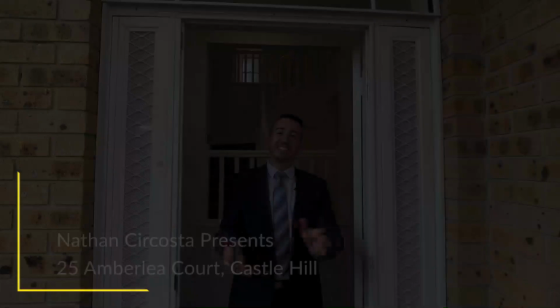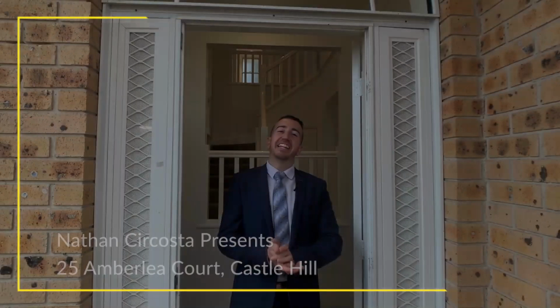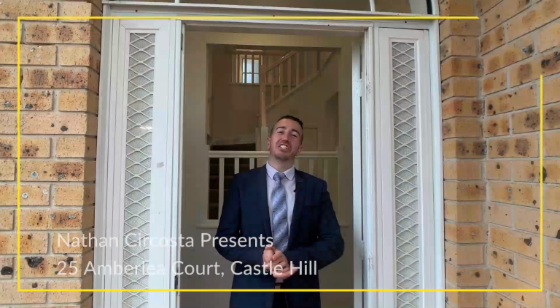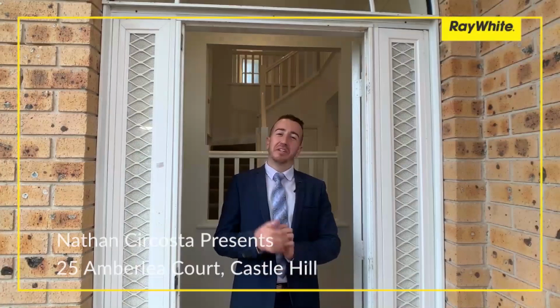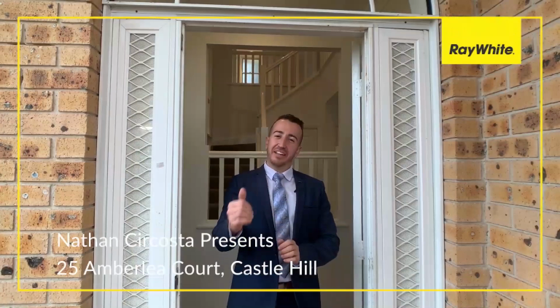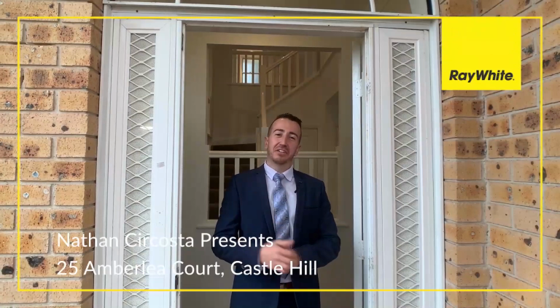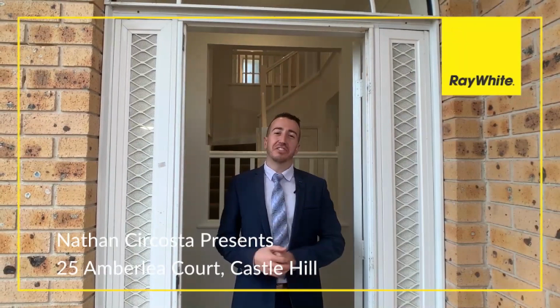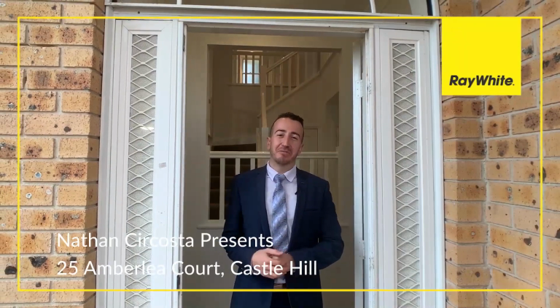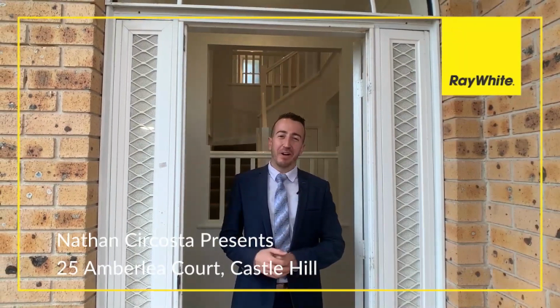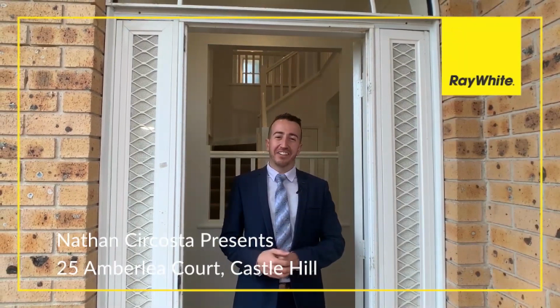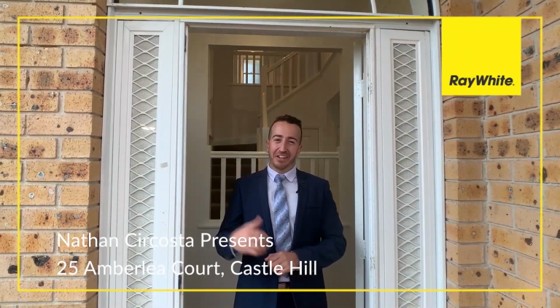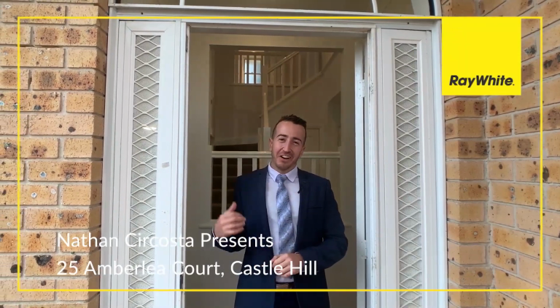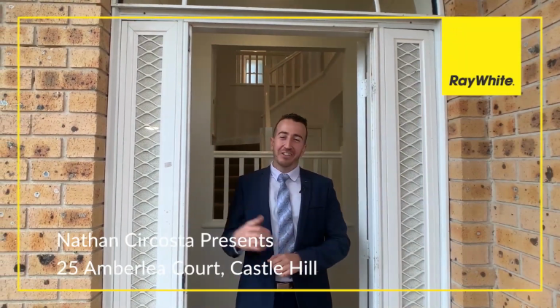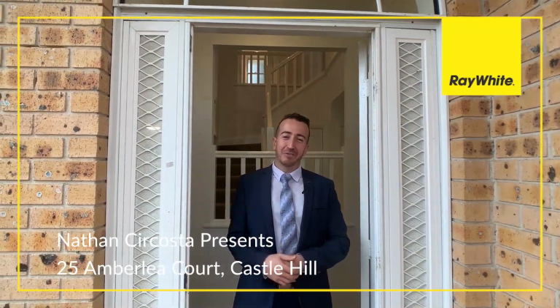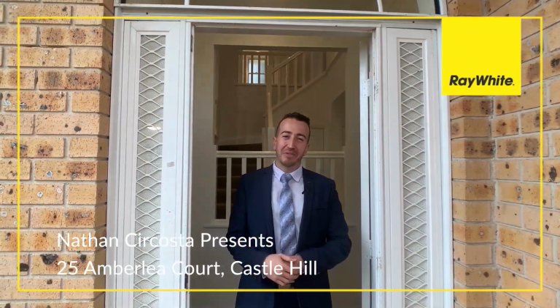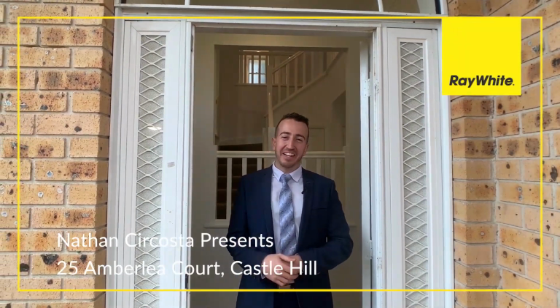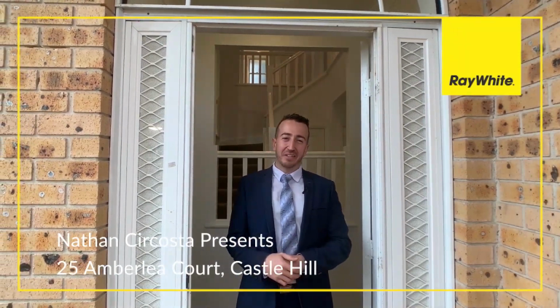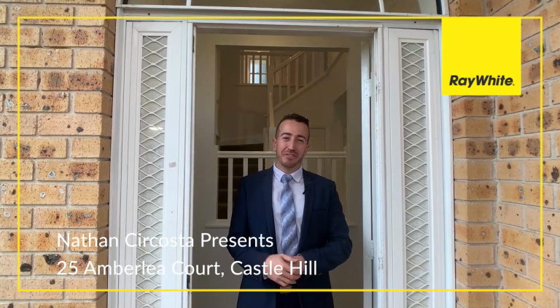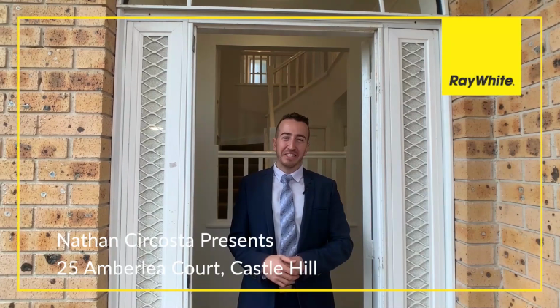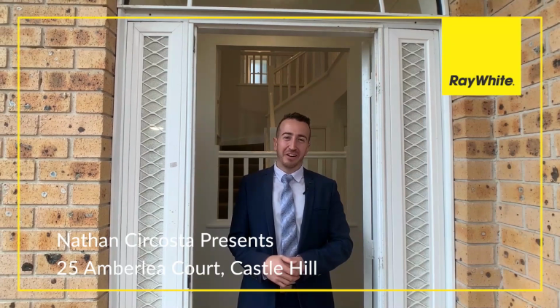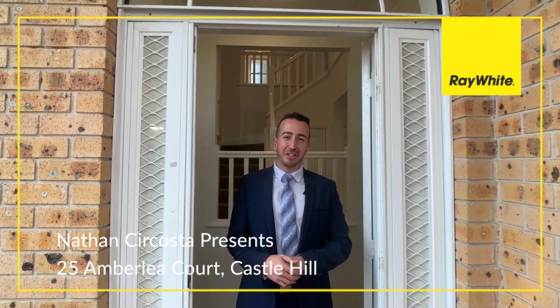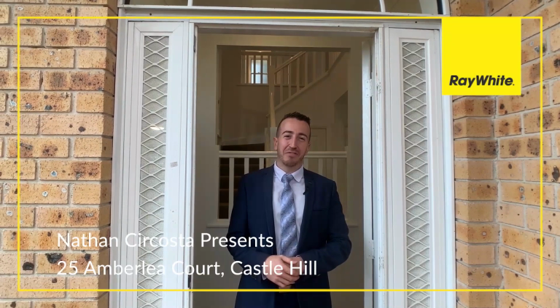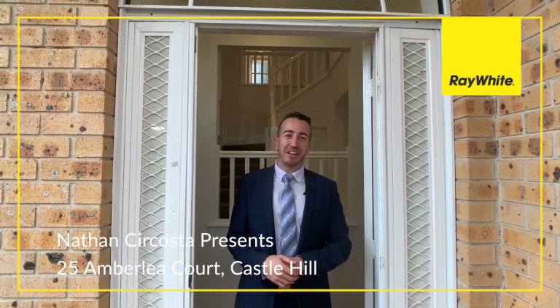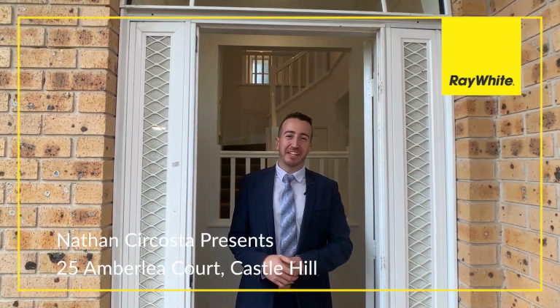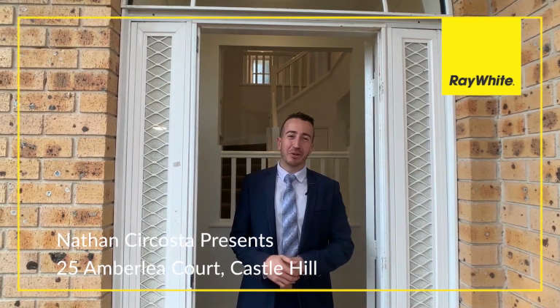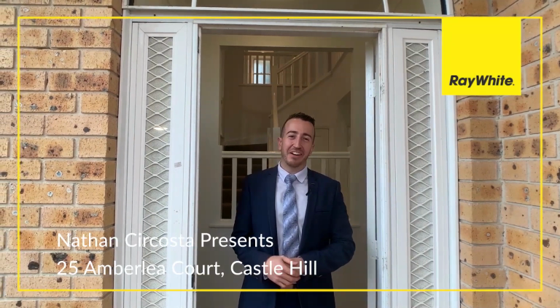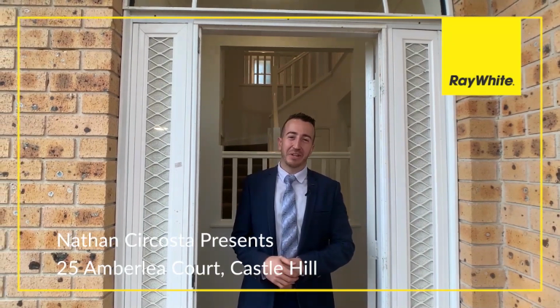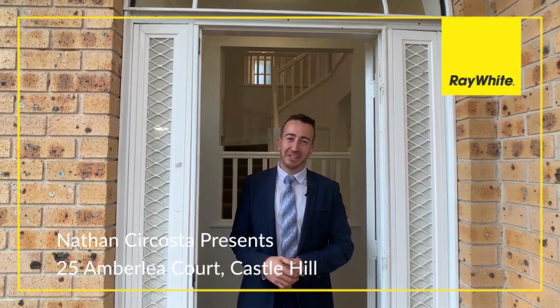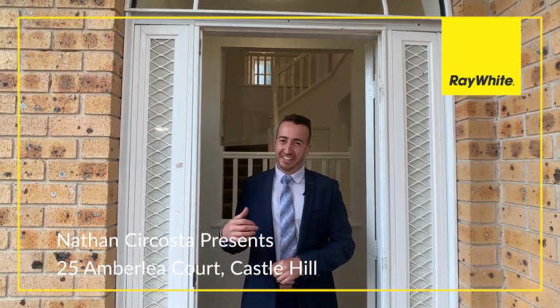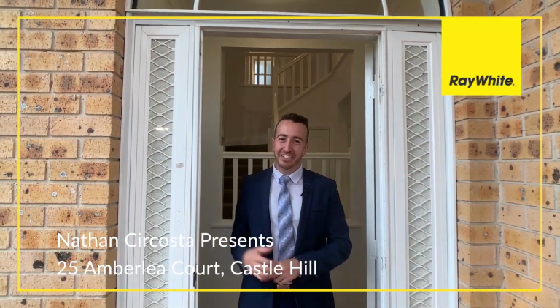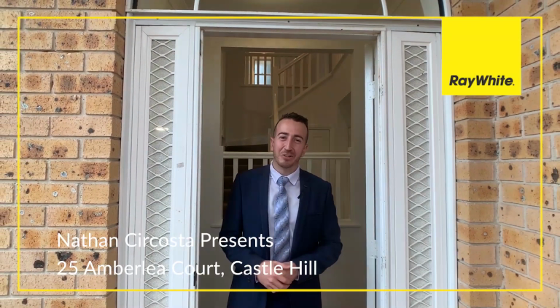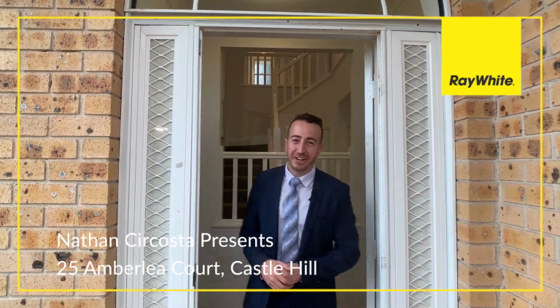Ladies and gentlemen, Nathan Secosta from Ray White Carlingford. I'd like to welcome you today to this beautiful listing at 25 Amberley Court in Castle Hill. Let's go take a look around.